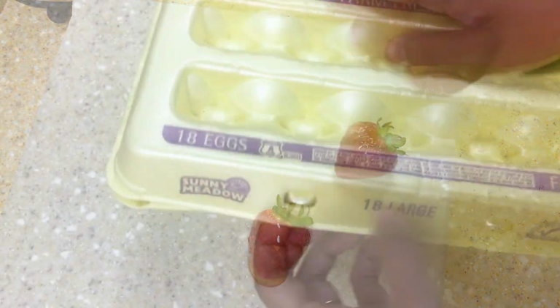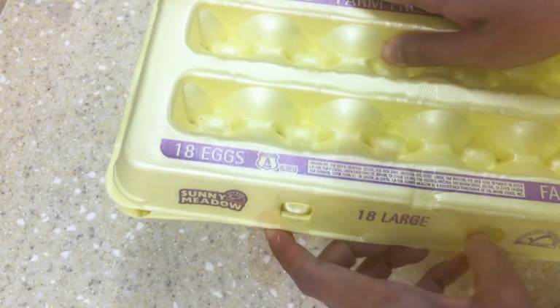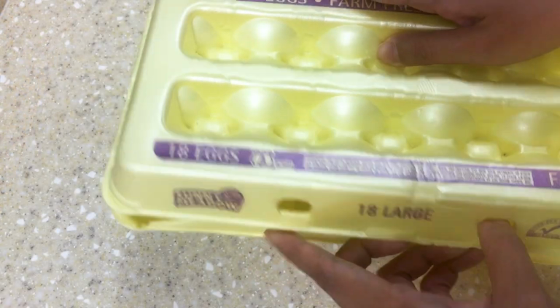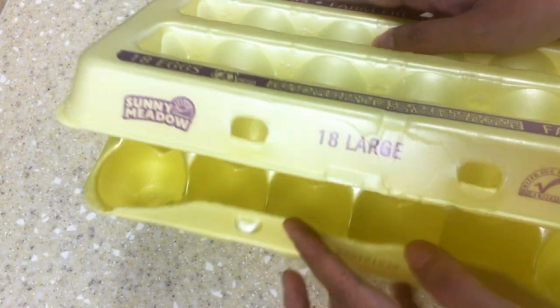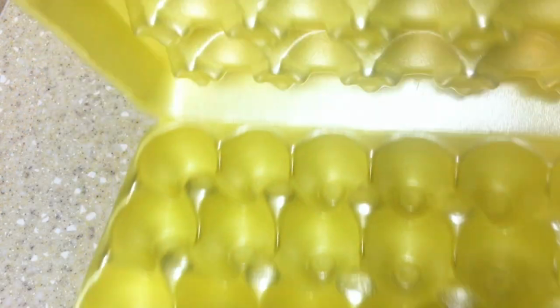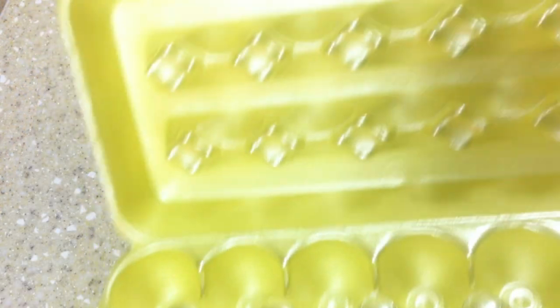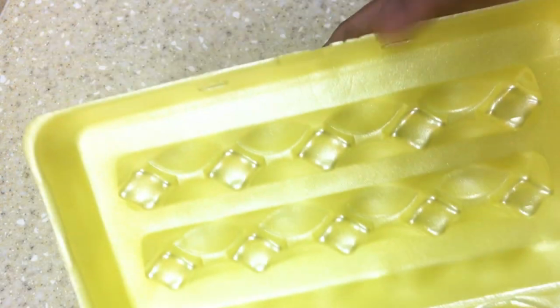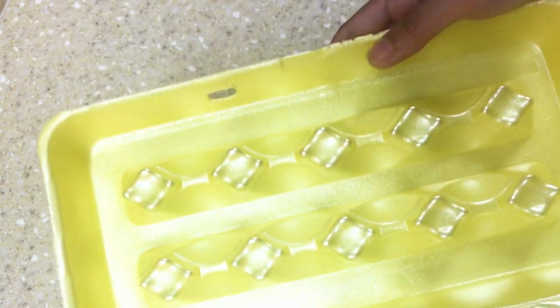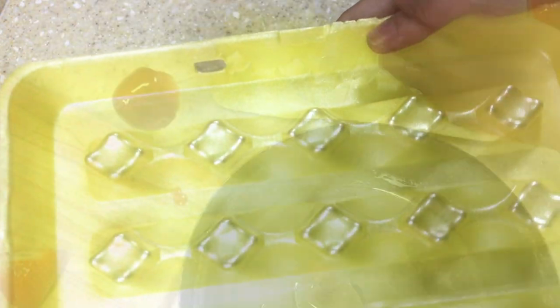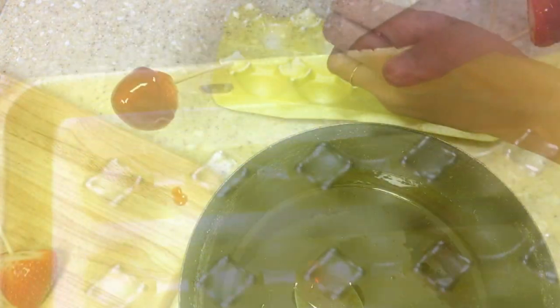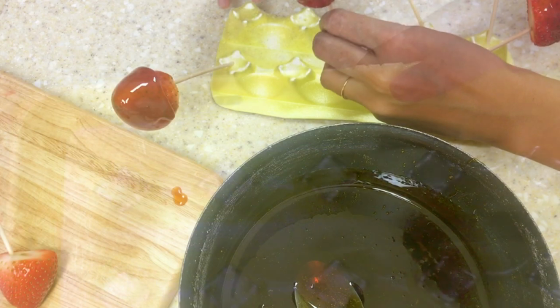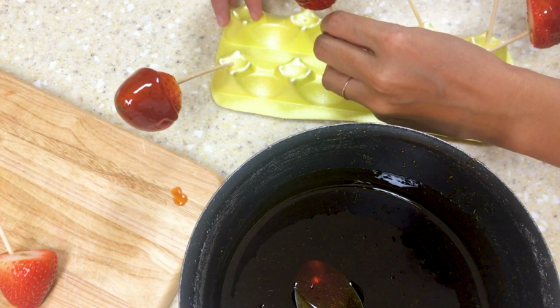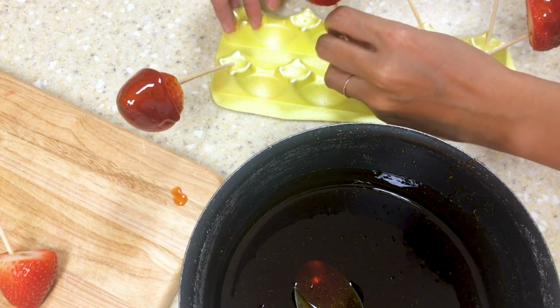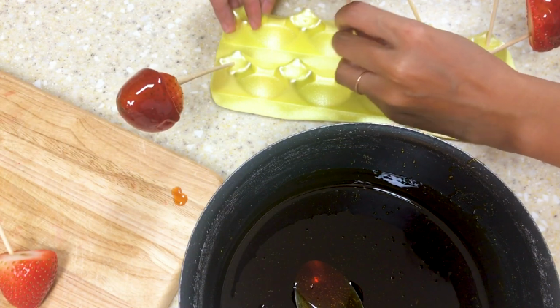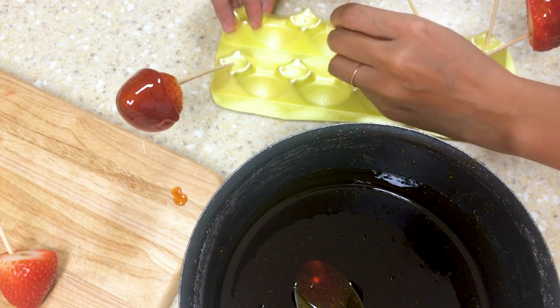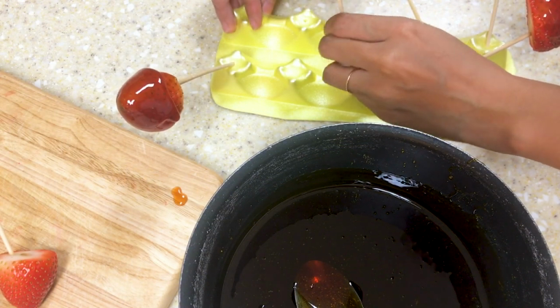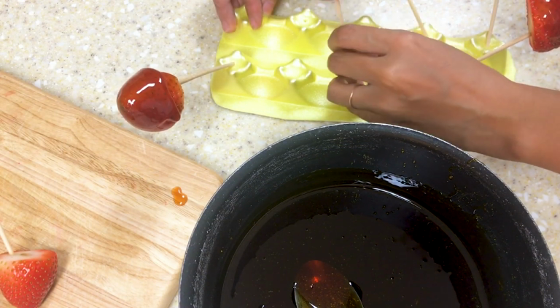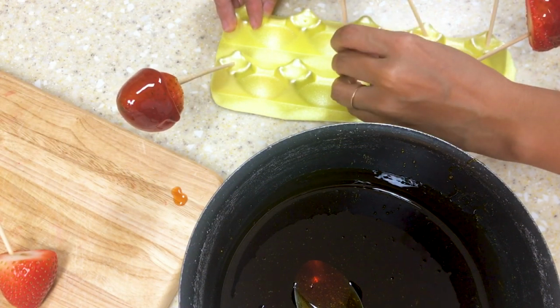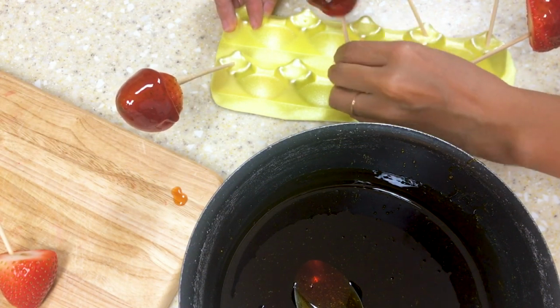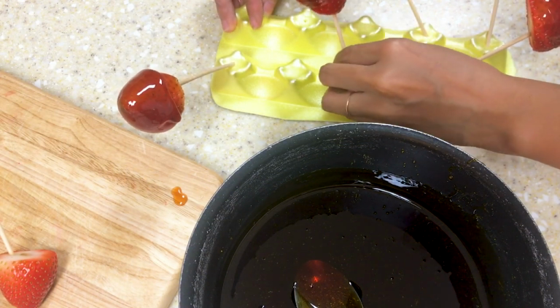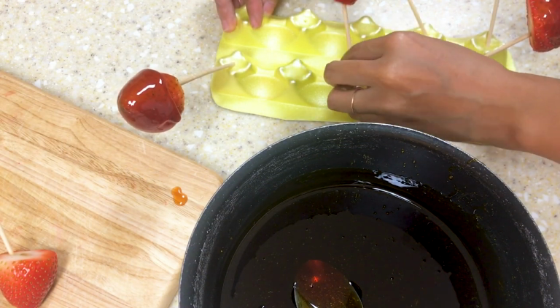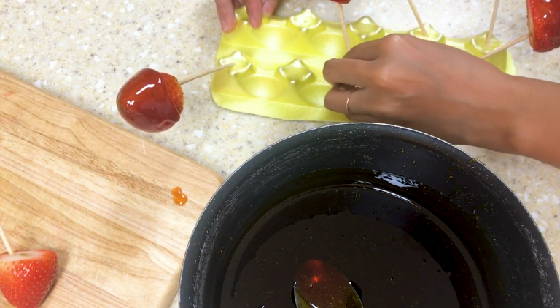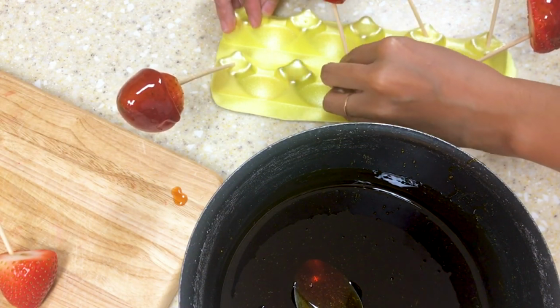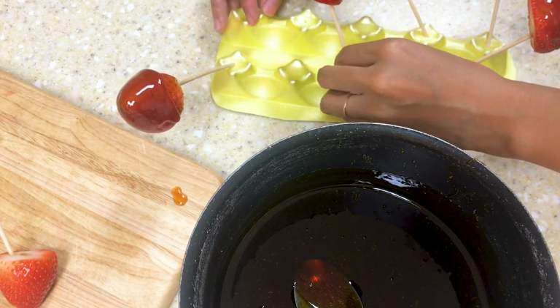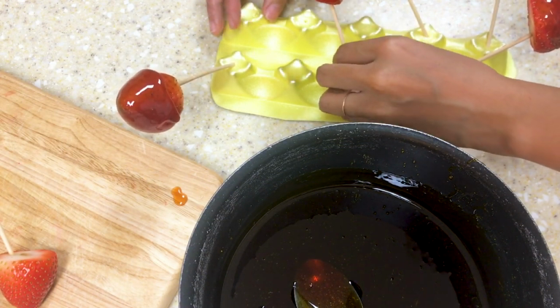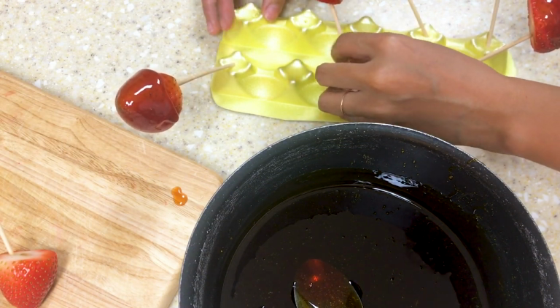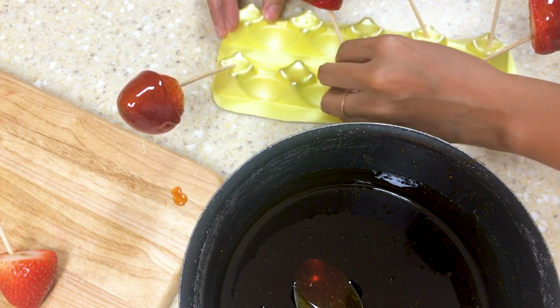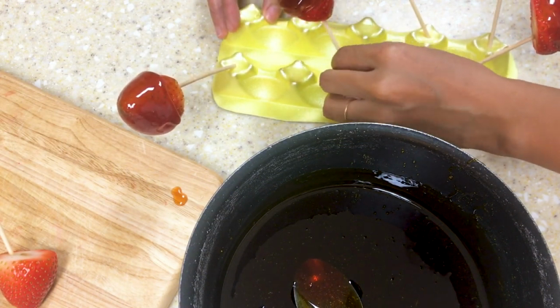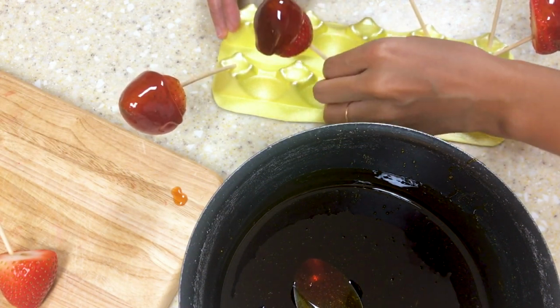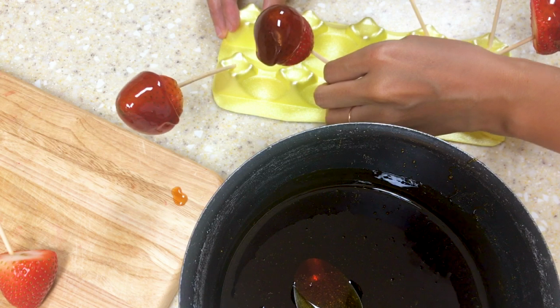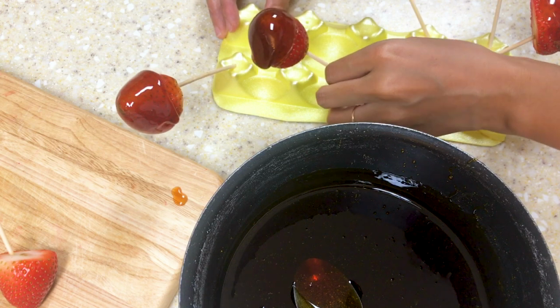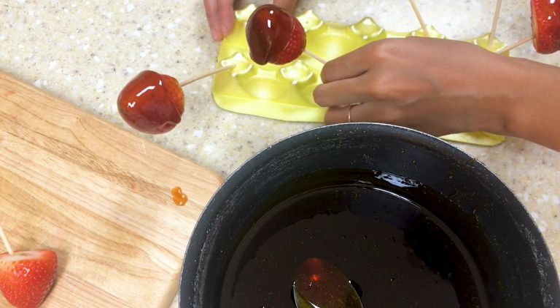I've made a simple stand from an egg carton — you put the stick through it and it holds the strawberry for you. If you have foam blocks, they are also good for this purpose.